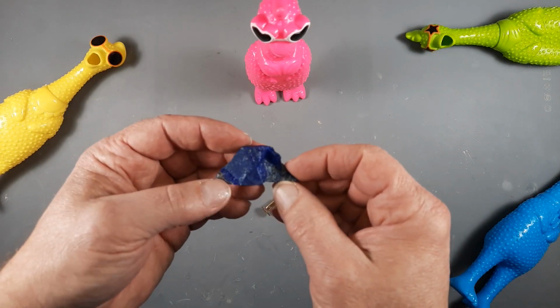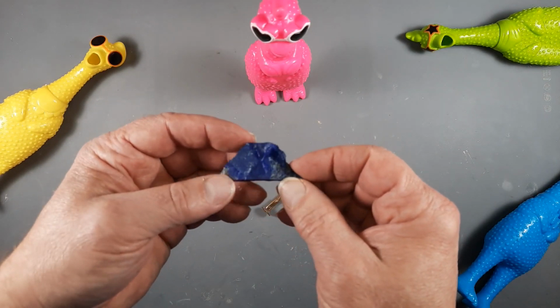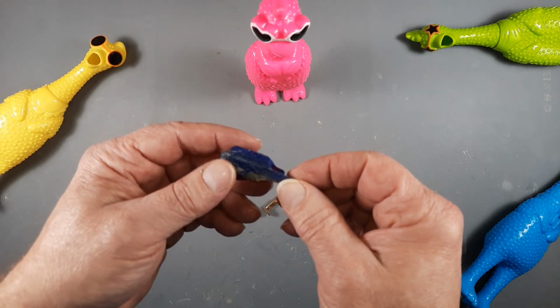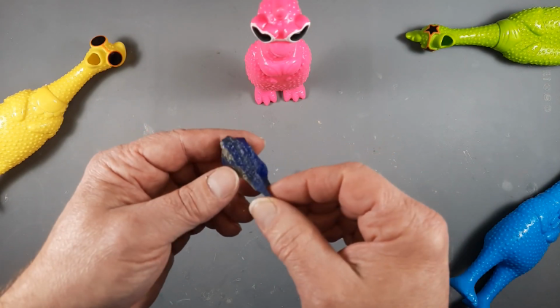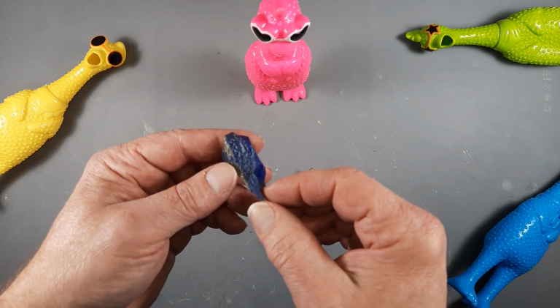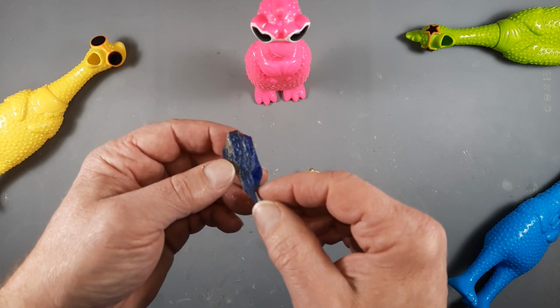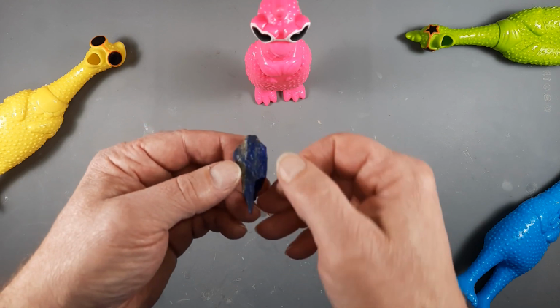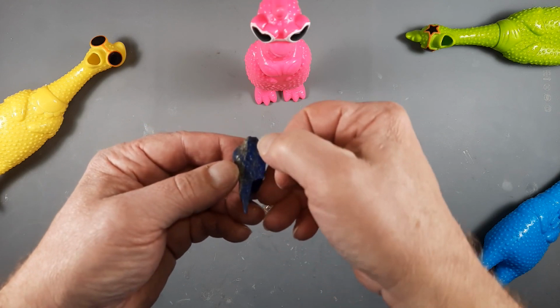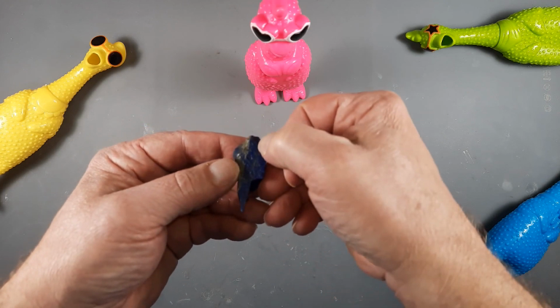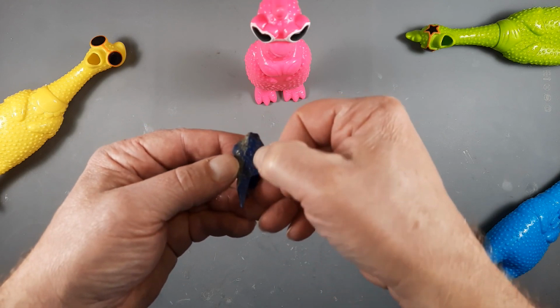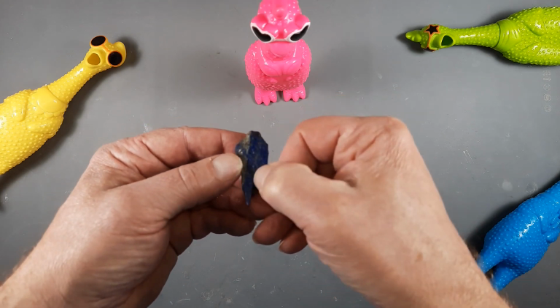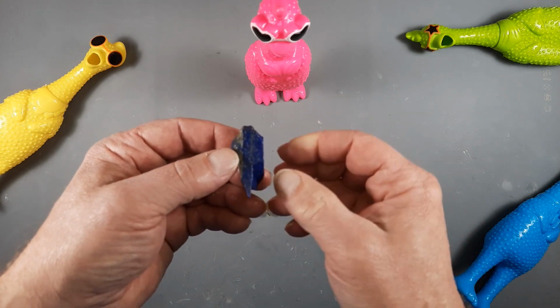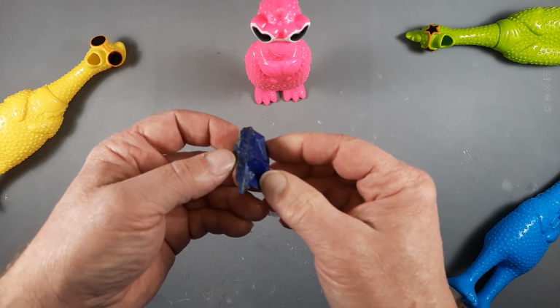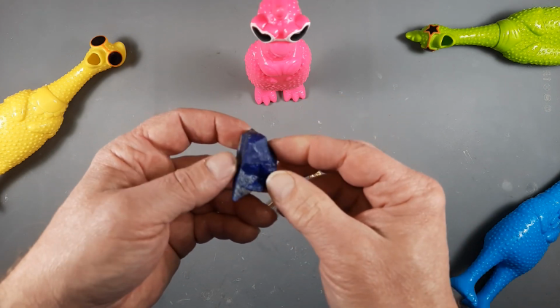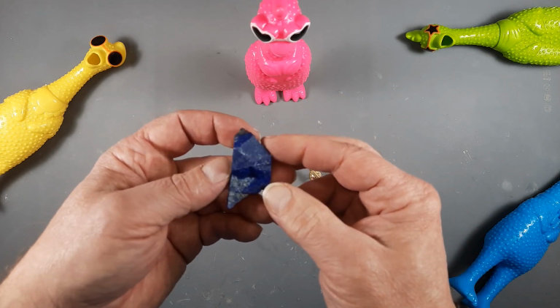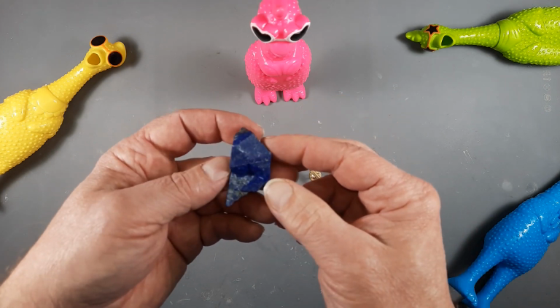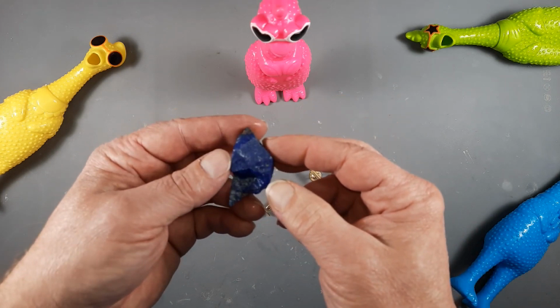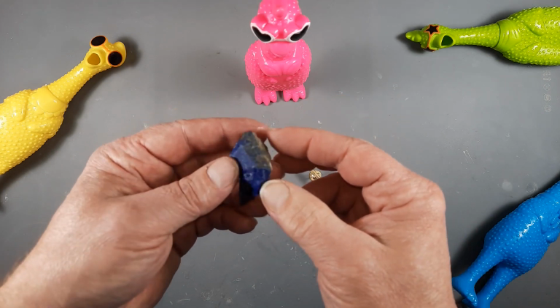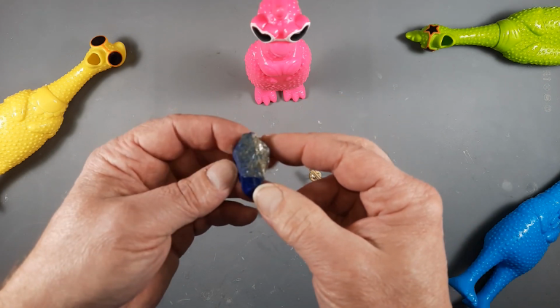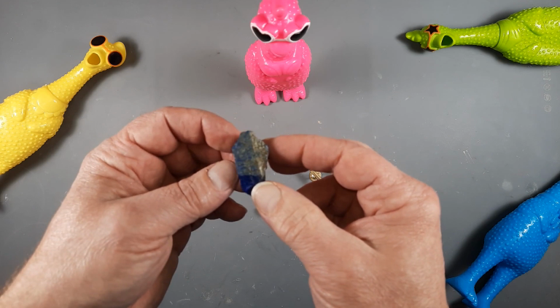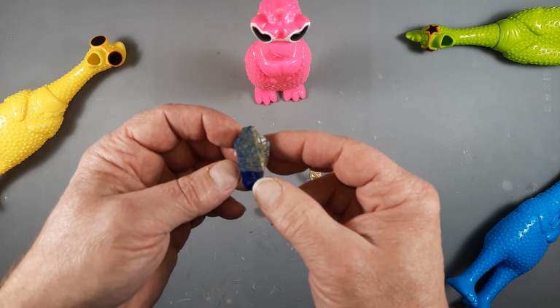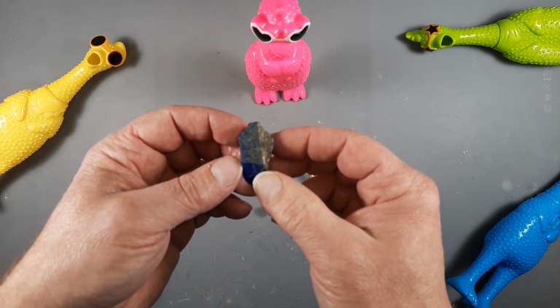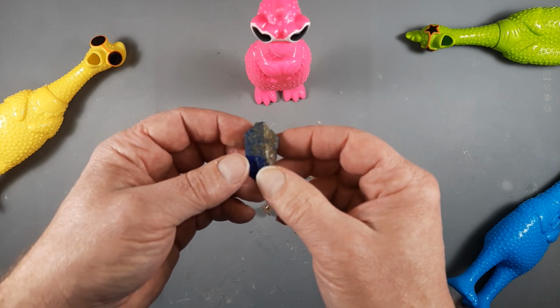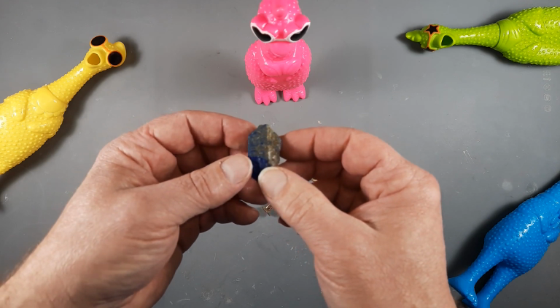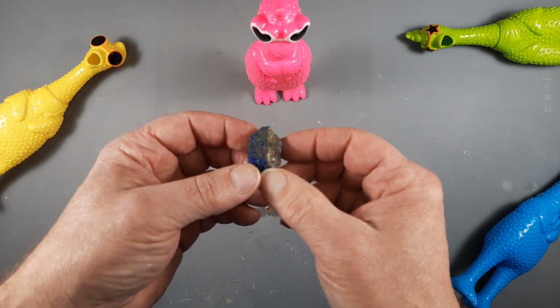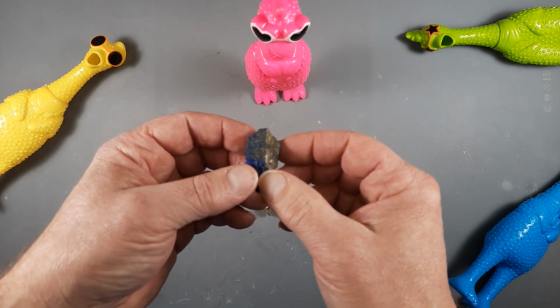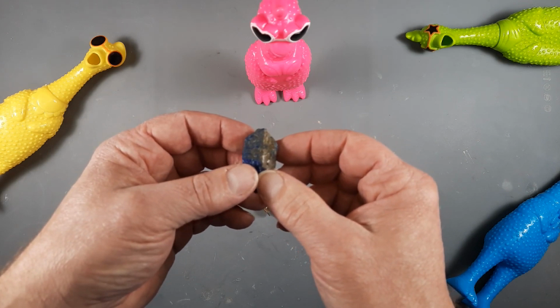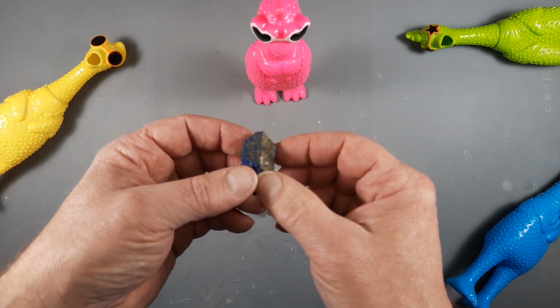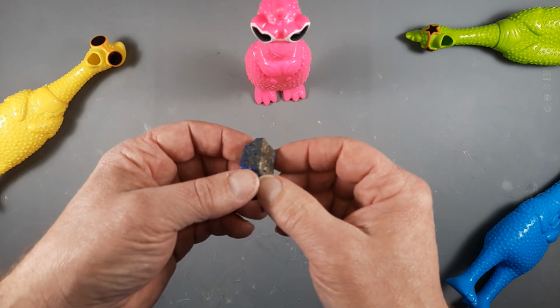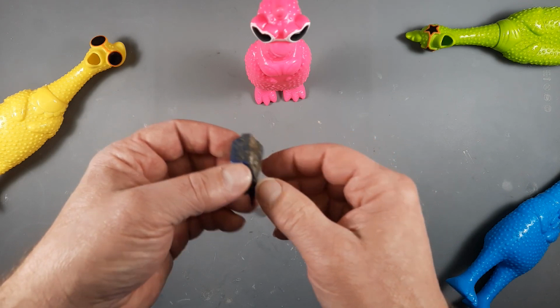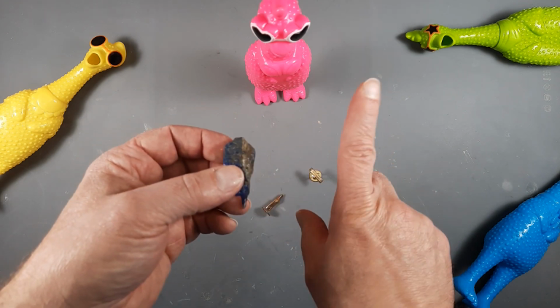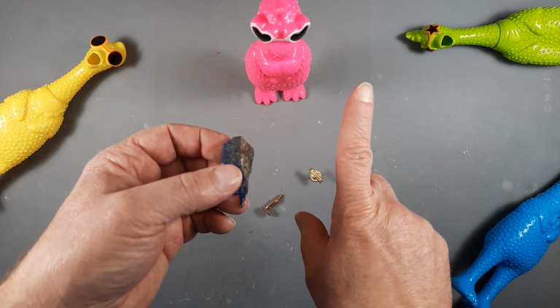So I'm going to take this over onto the saw and slice down that seam and see what we can get. Okay, don't go away.